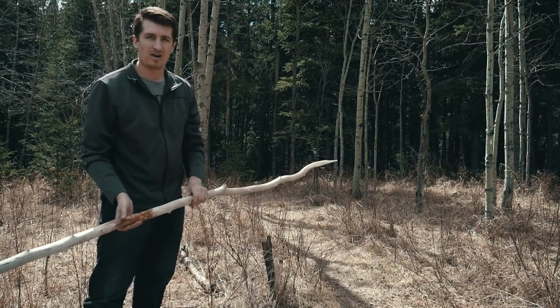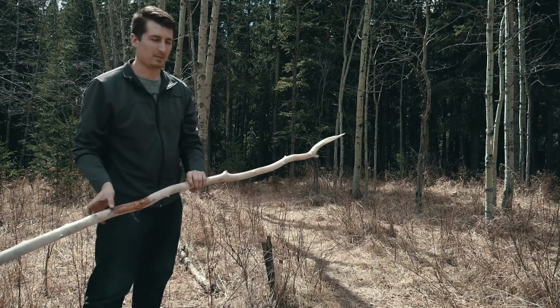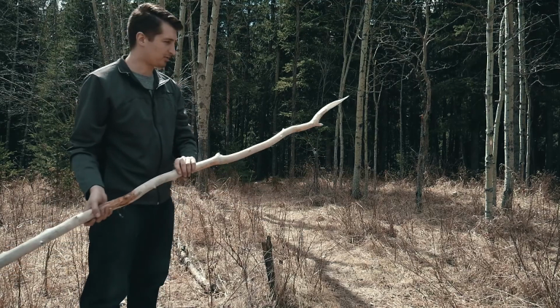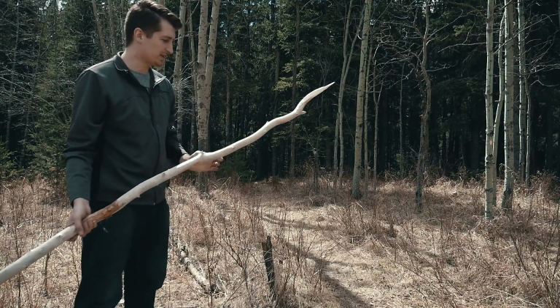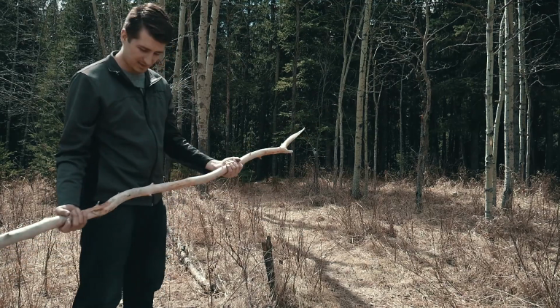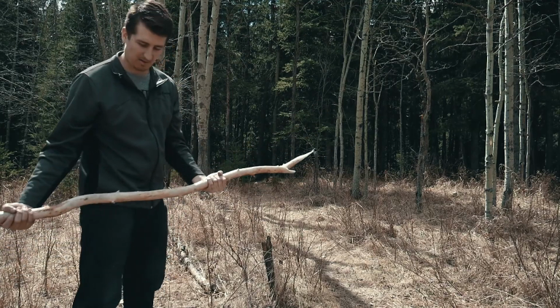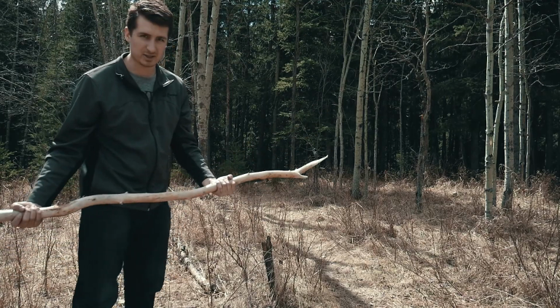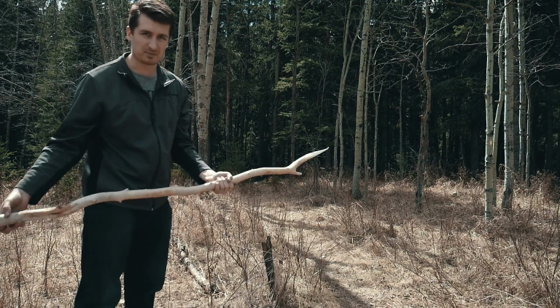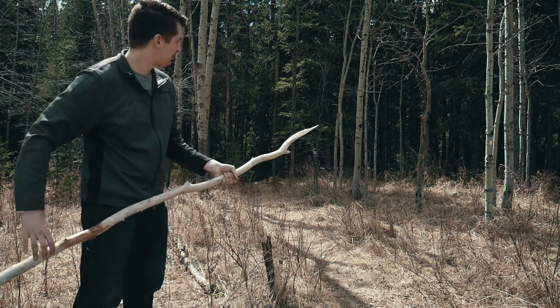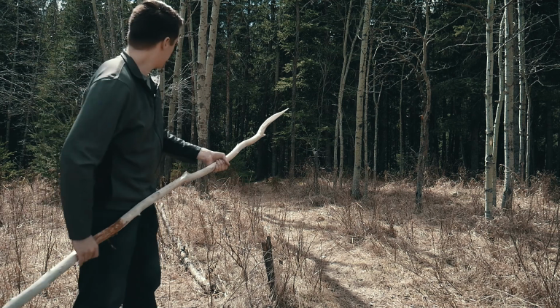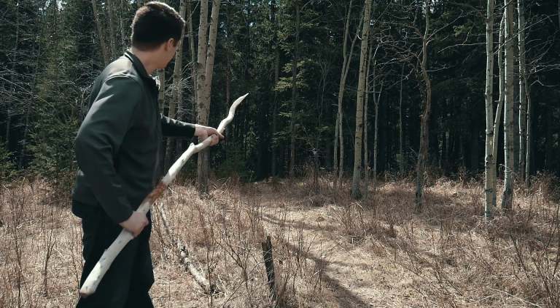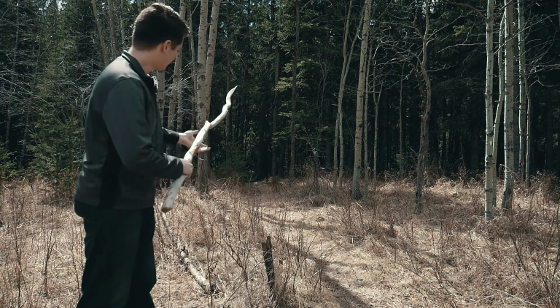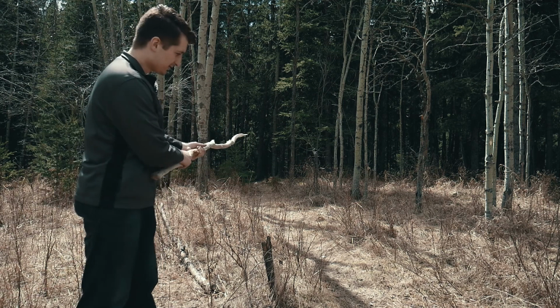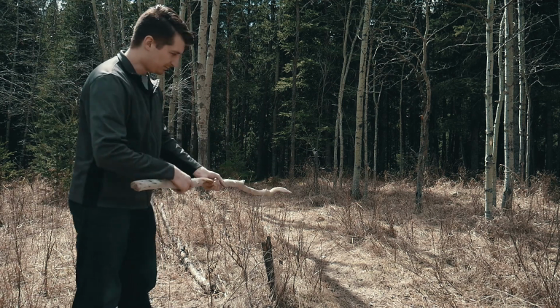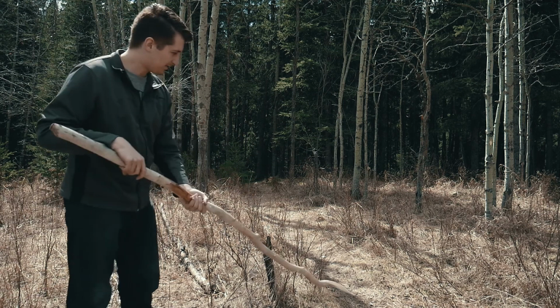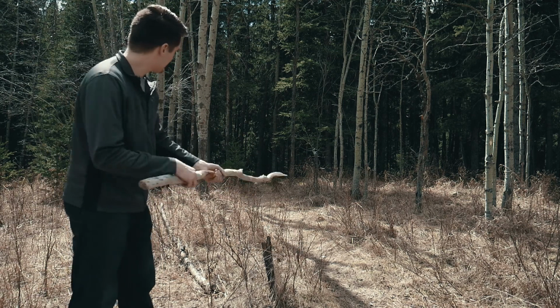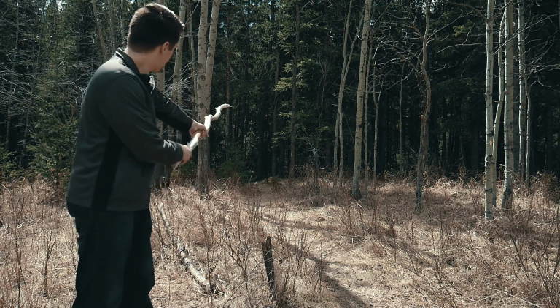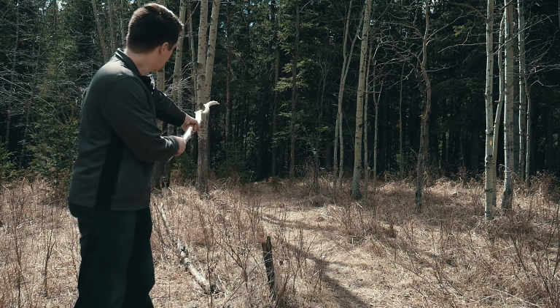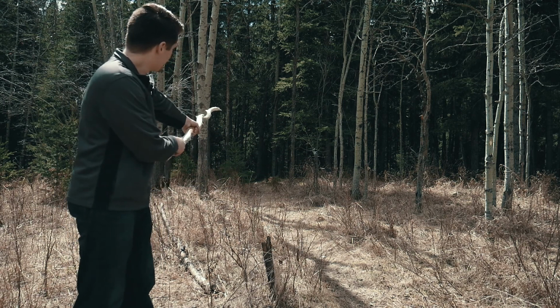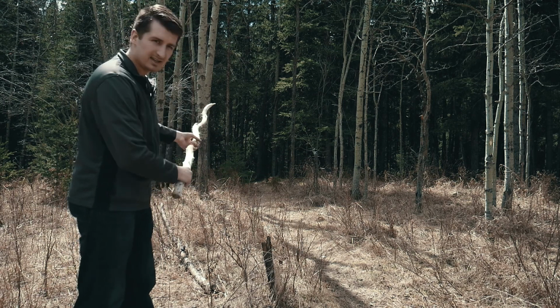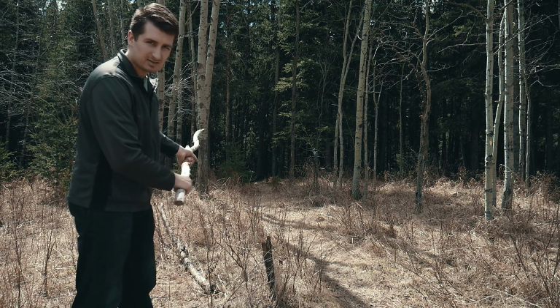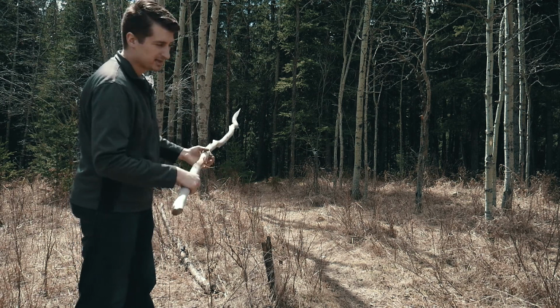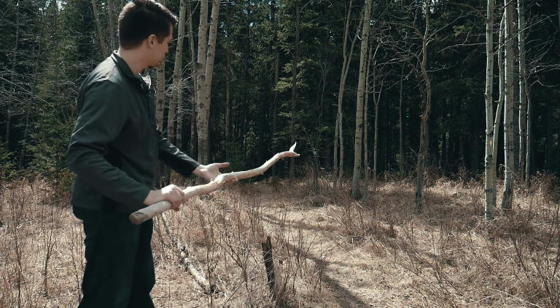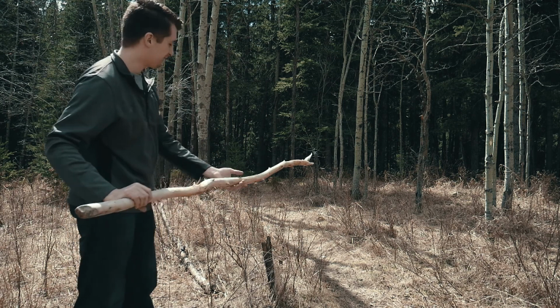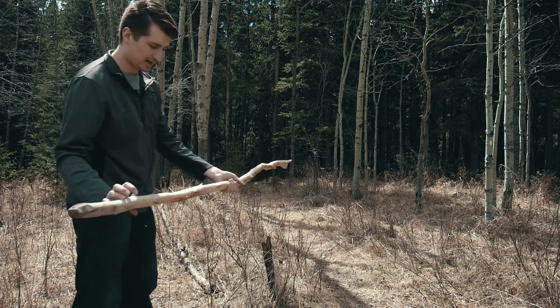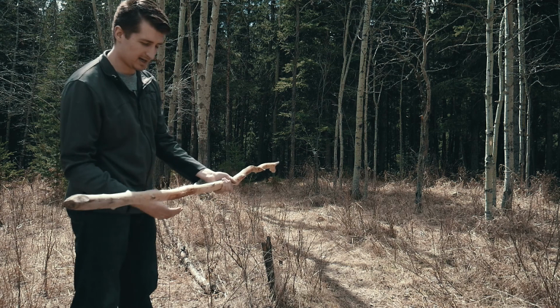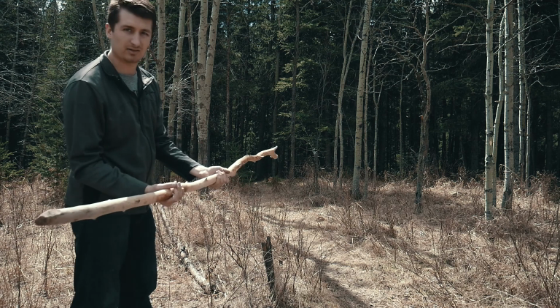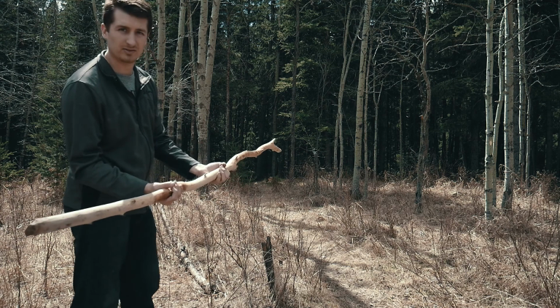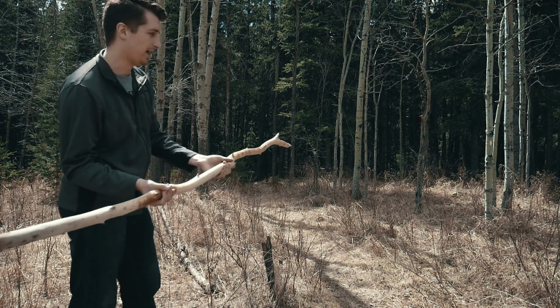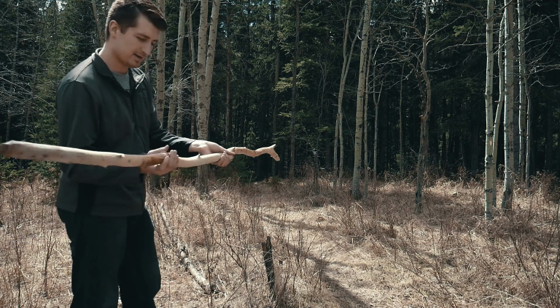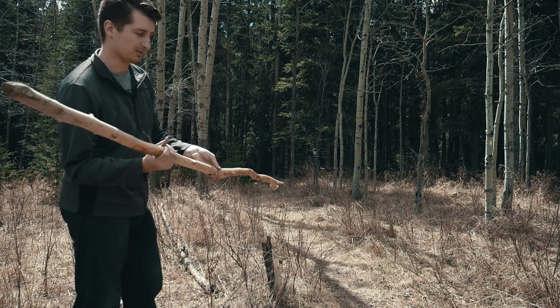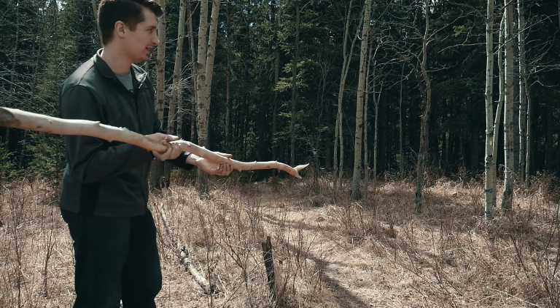I'm gonna throw this, my makeshift spear, right down this little path here into the trees. Let's see how far I can throw it that way. So here we go.